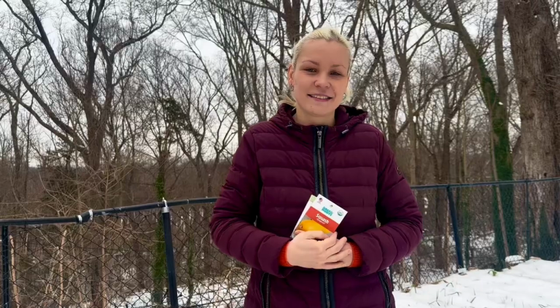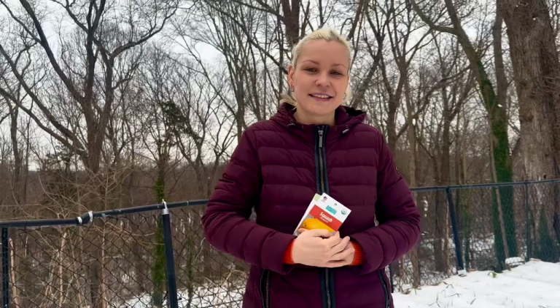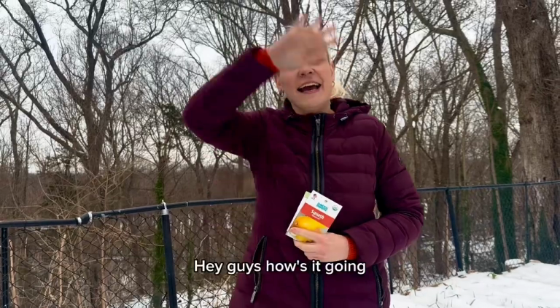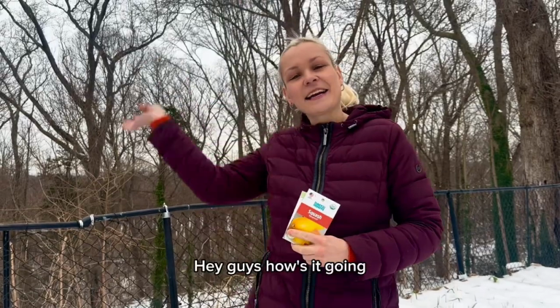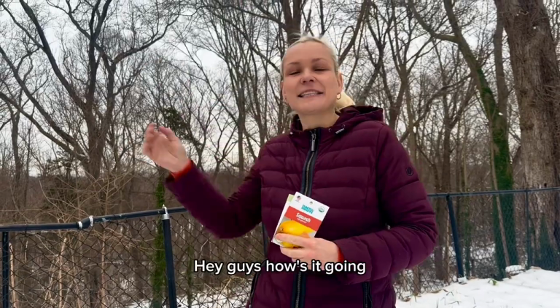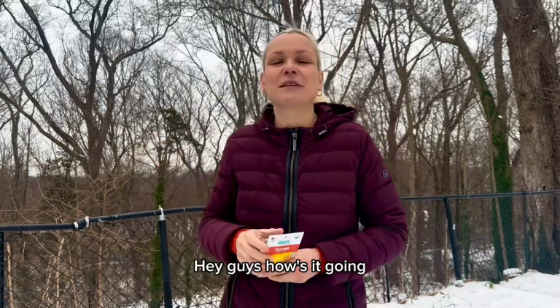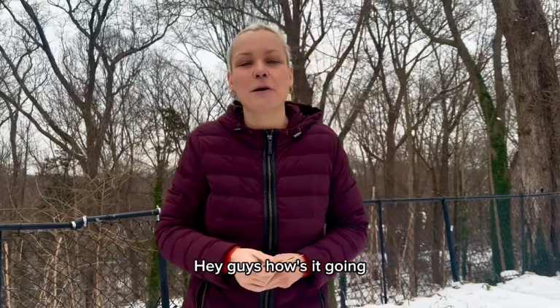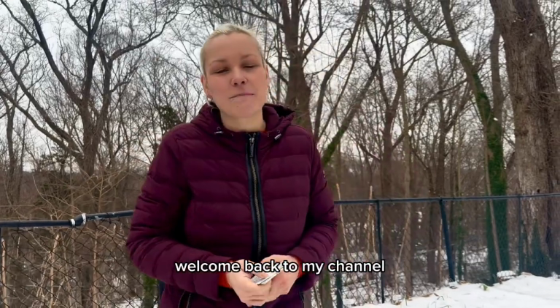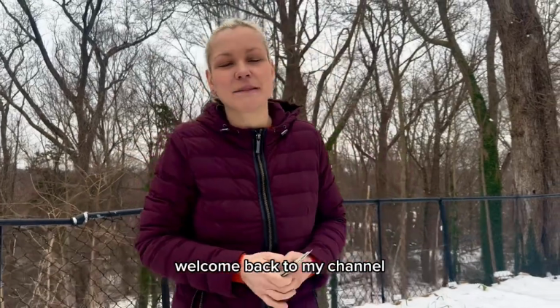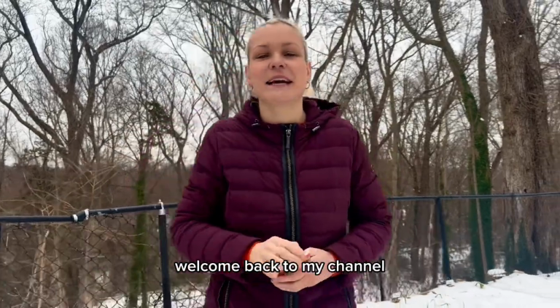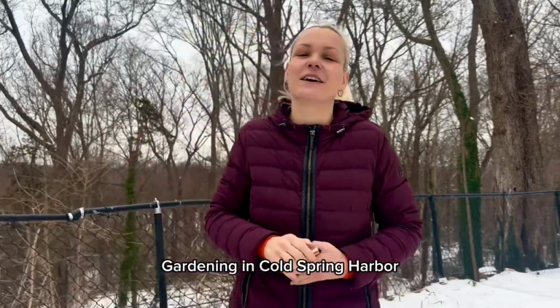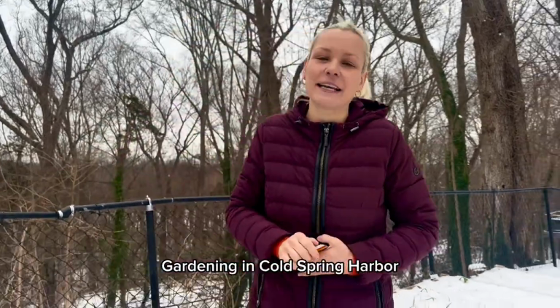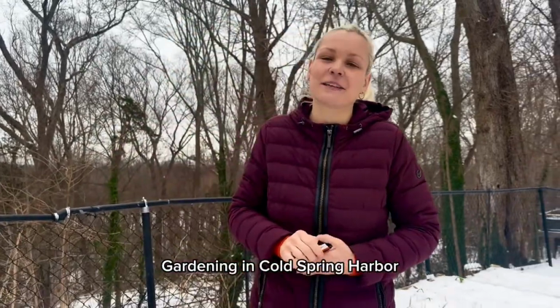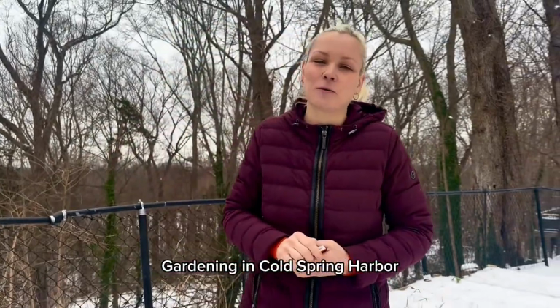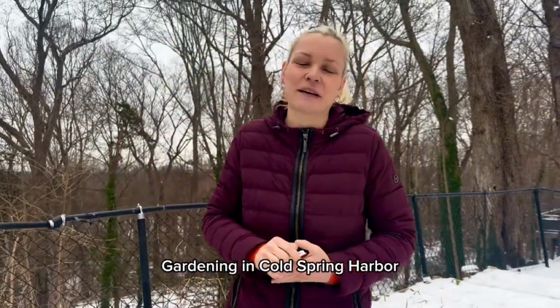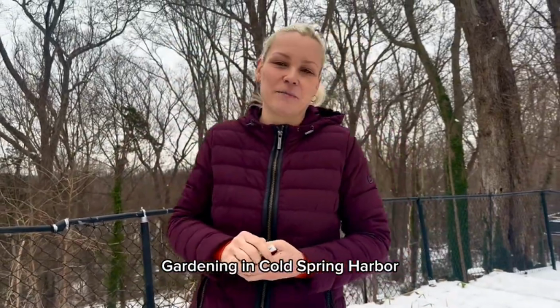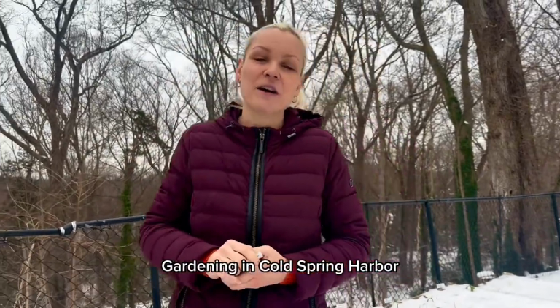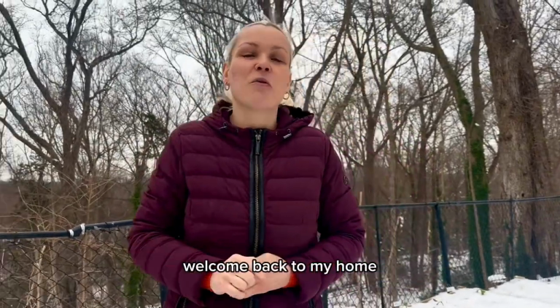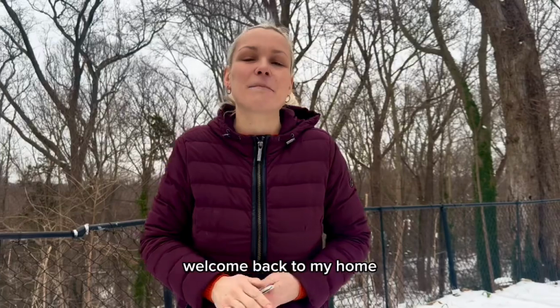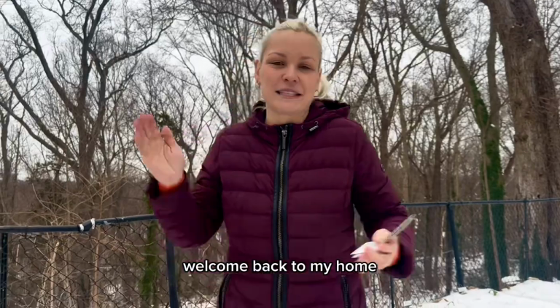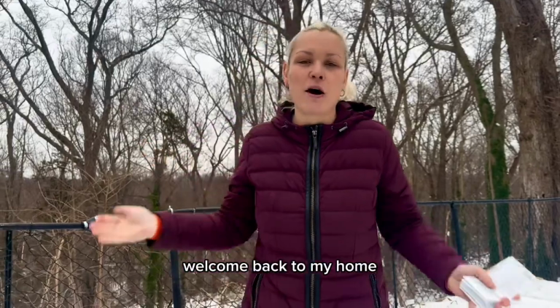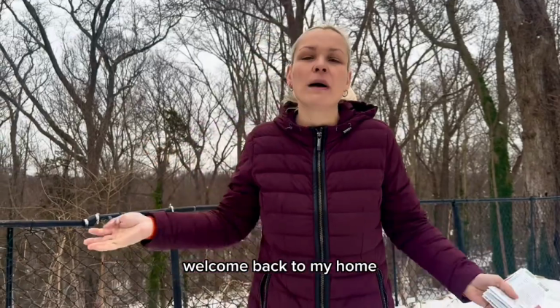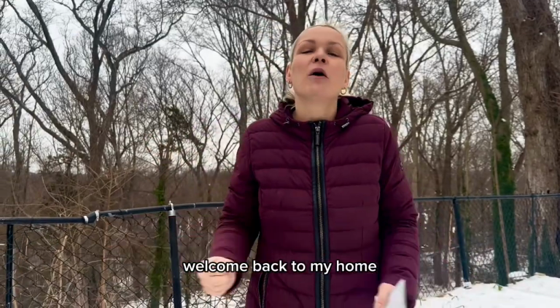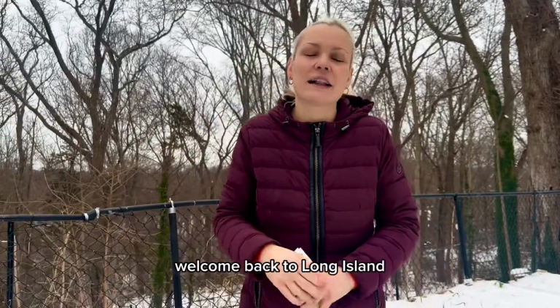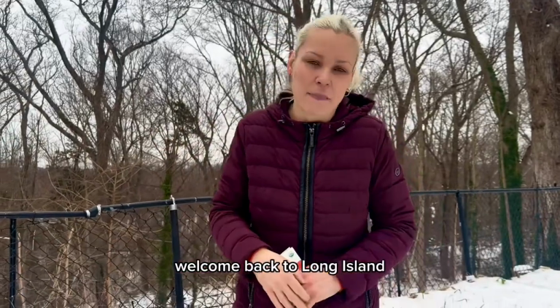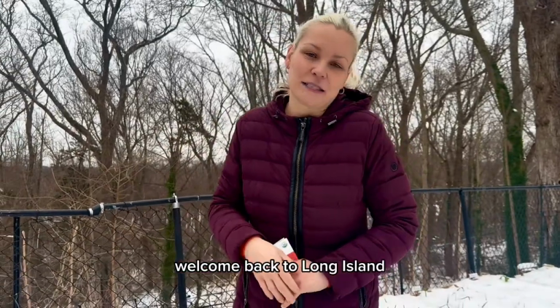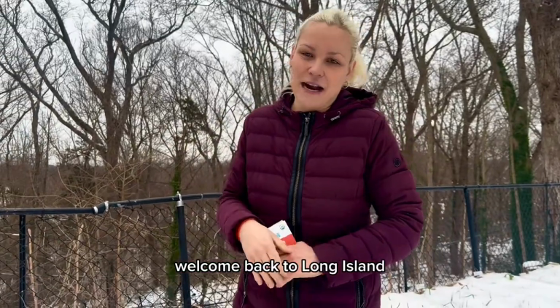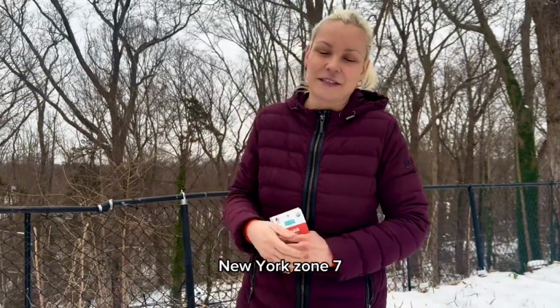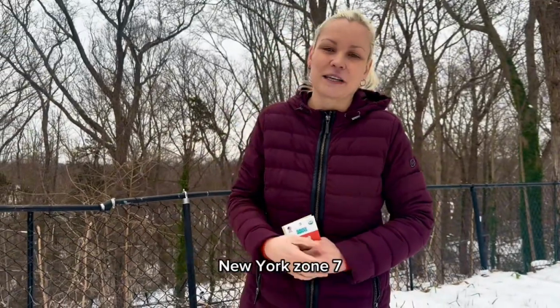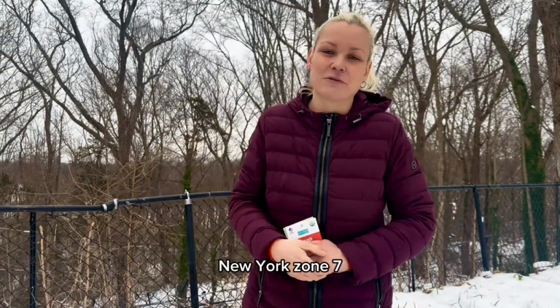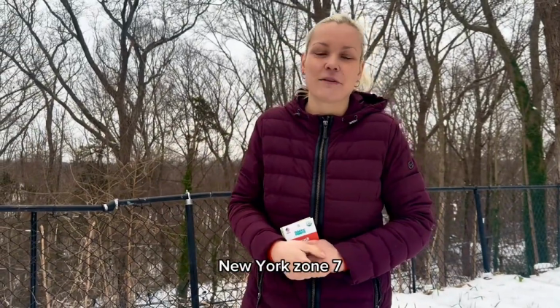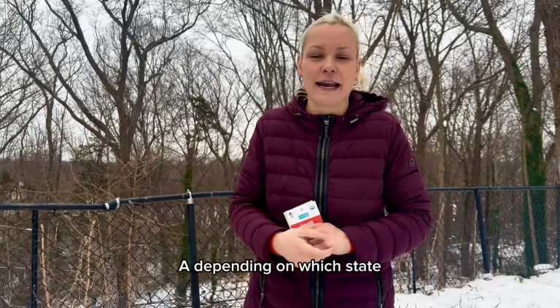Hey guys, how's it going? Welcome back to my channel, Gardening in Cold Spring Harbor. Welcome back to my home. Welcome back to Long Island, New York, Zone 7A.